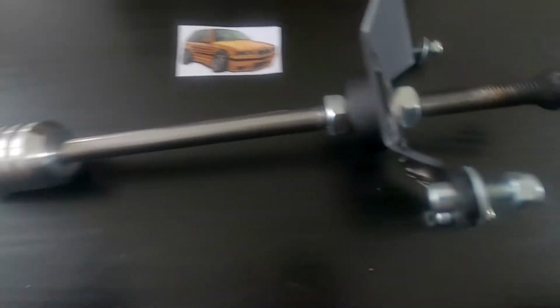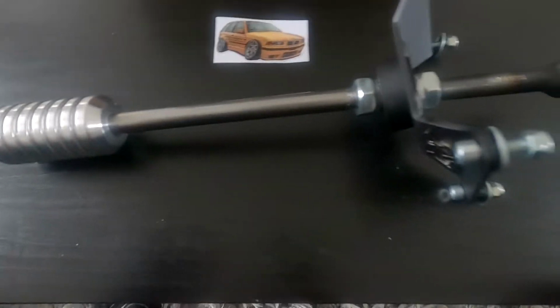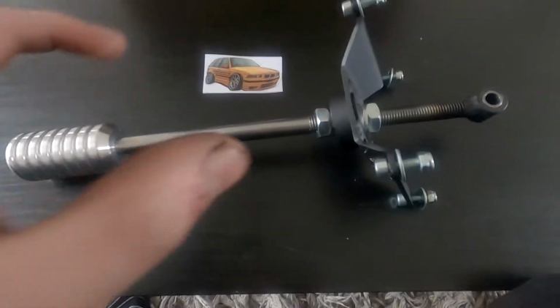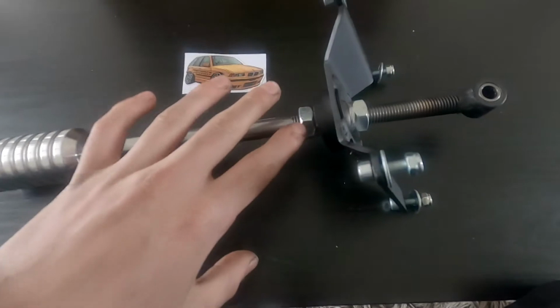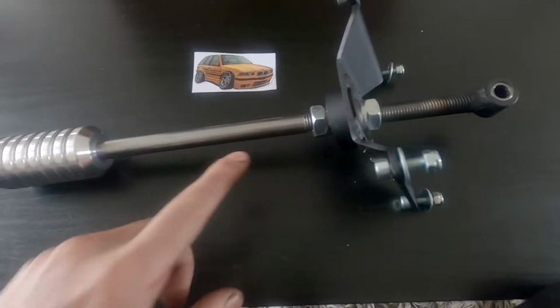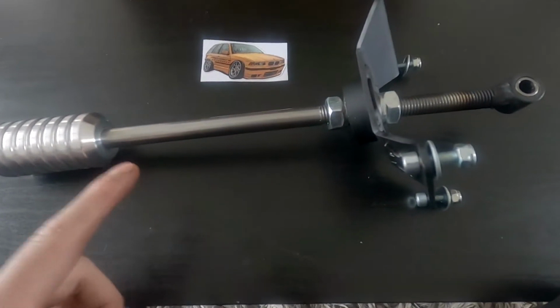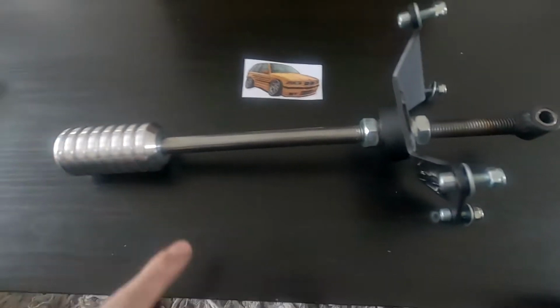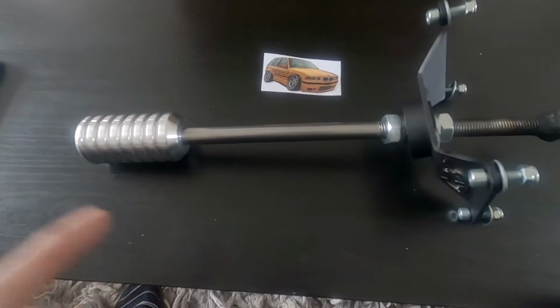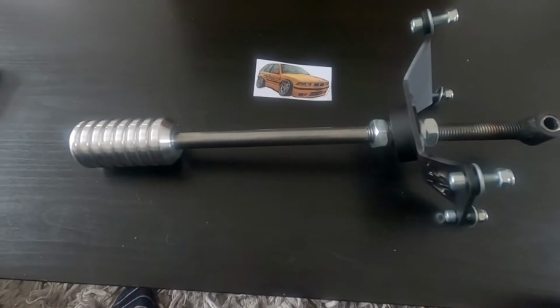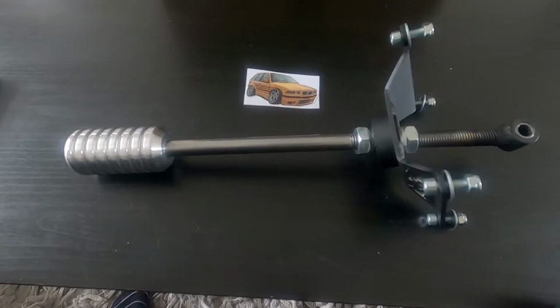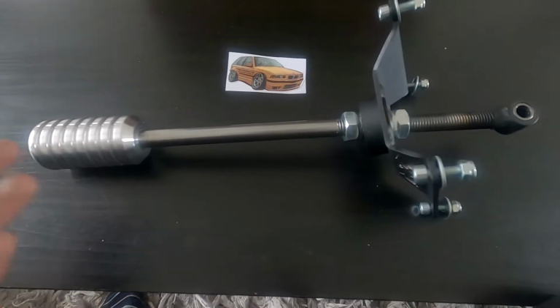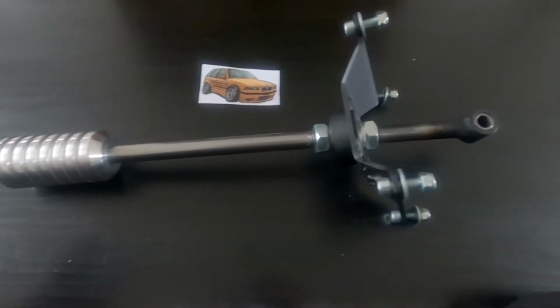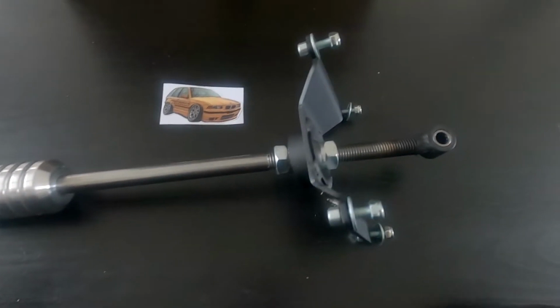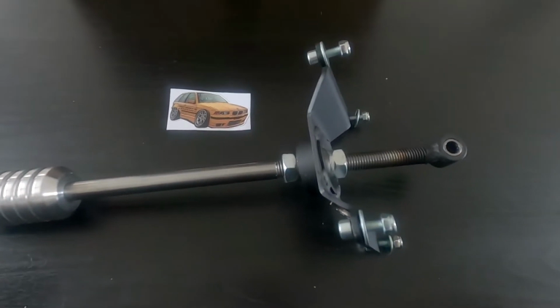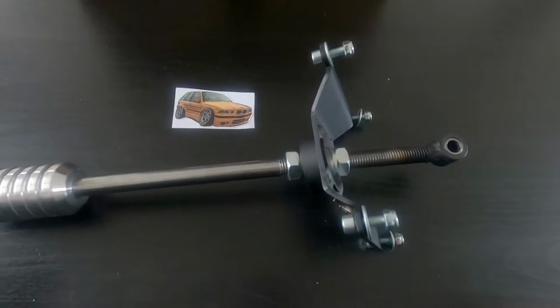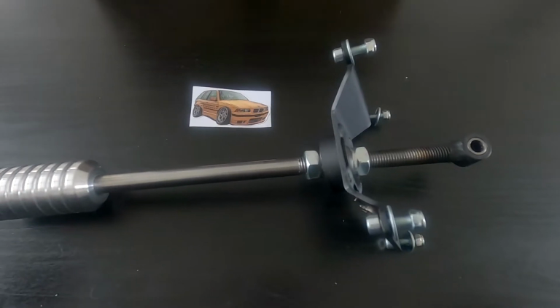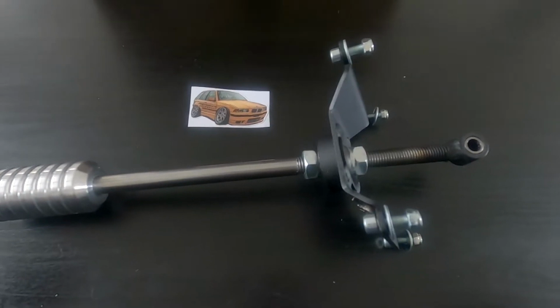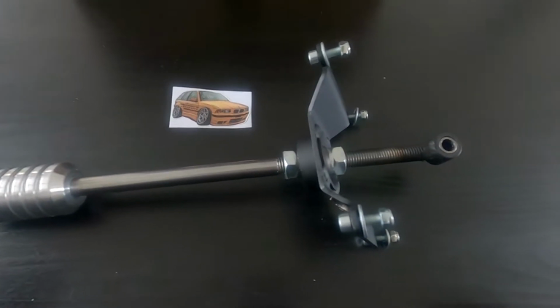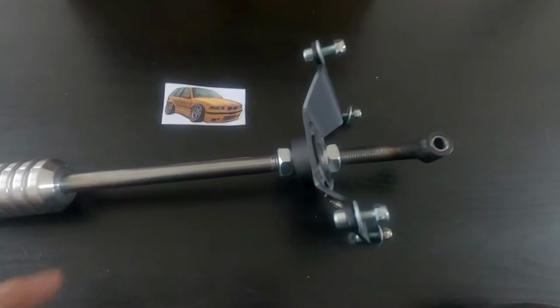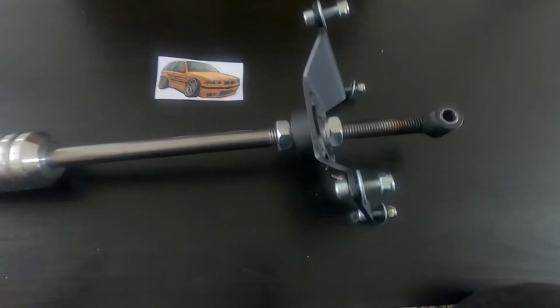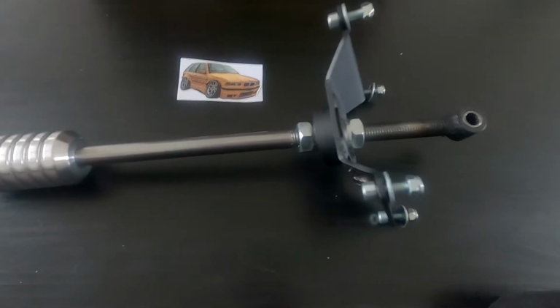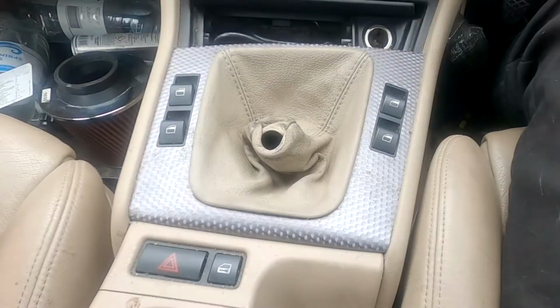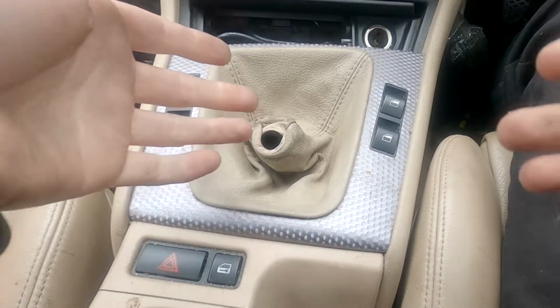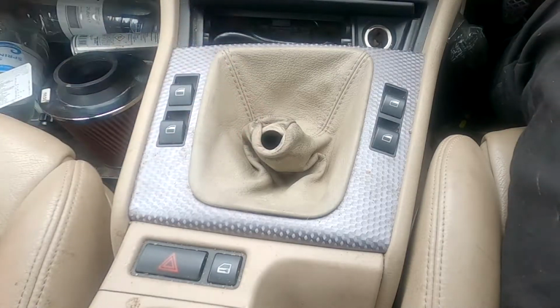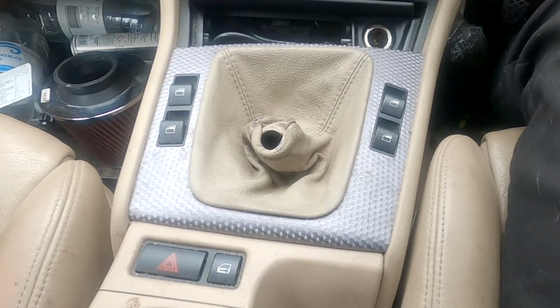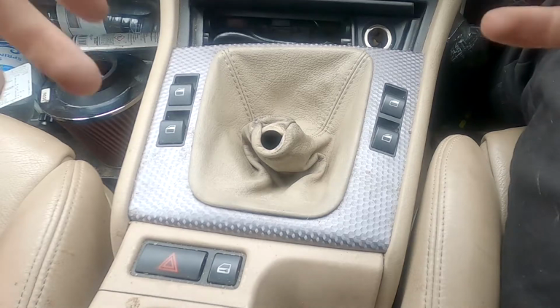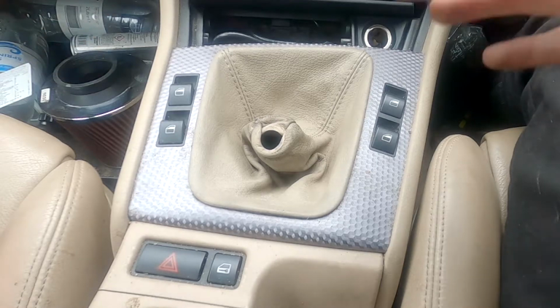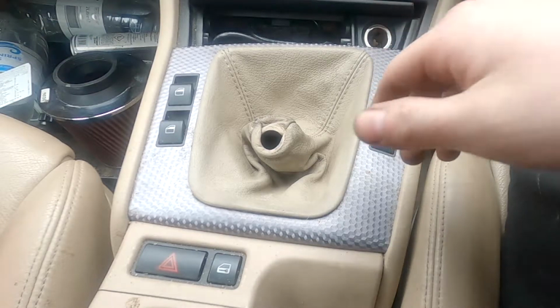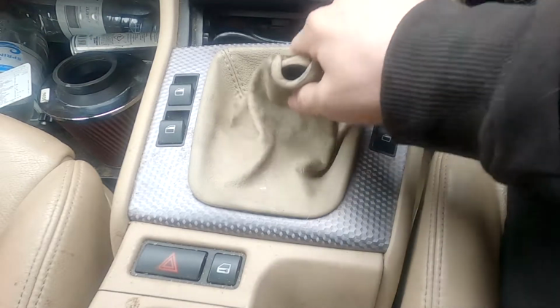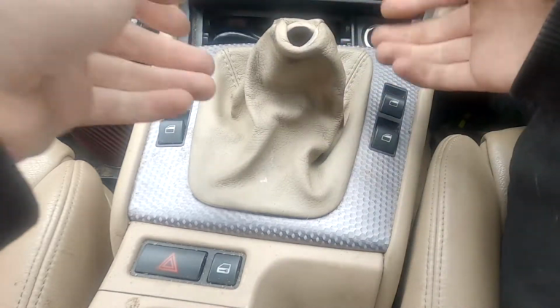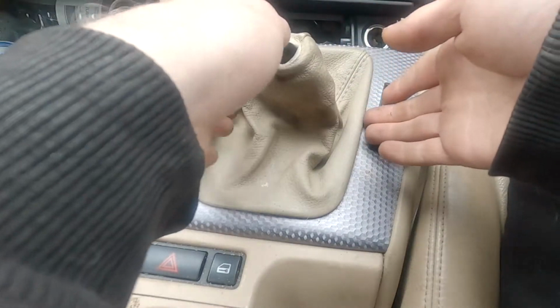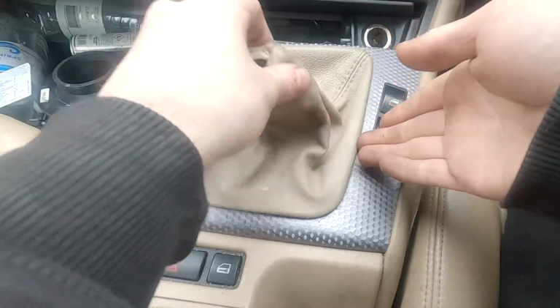Personally I do like a weighty knob. It's fully adjustable — you can adjust the height of it, which will obviously adjust your throw as well. I'm not sure how far you'll be able to get it up, but I'm sure we can figure that out. For now I'm just going to leave it the way it is, throw it in the car, and see what it feels like since I've not been able to change gear yet.